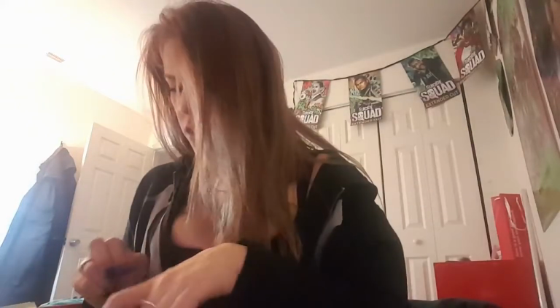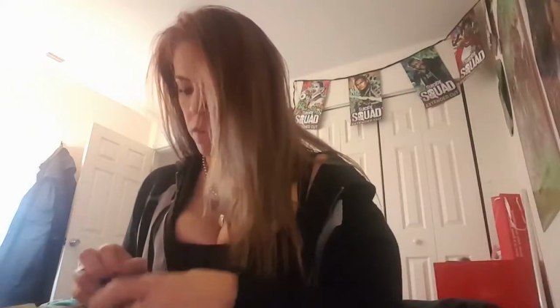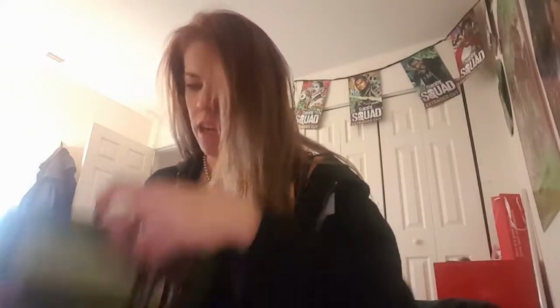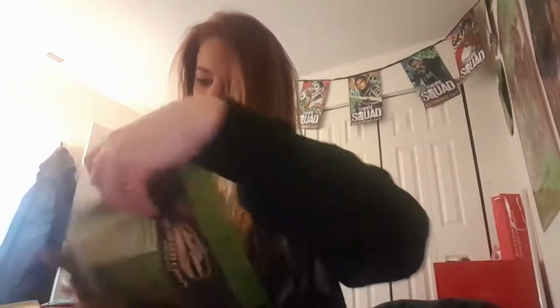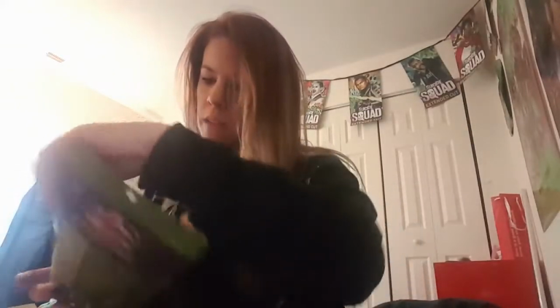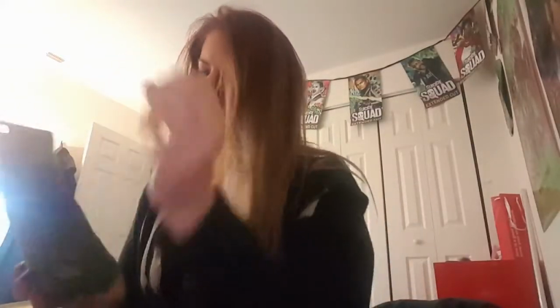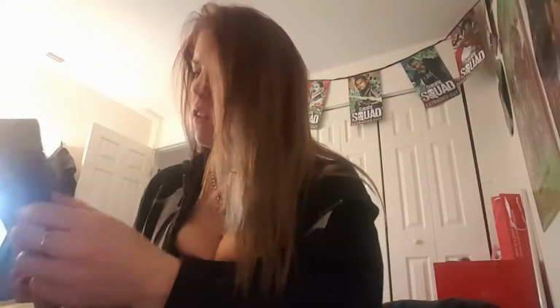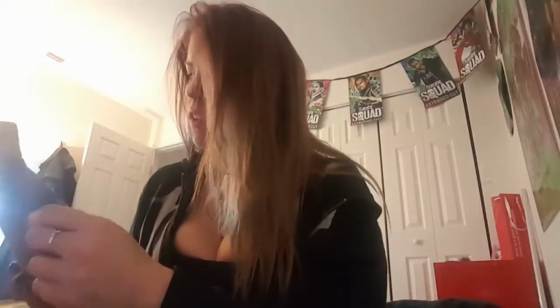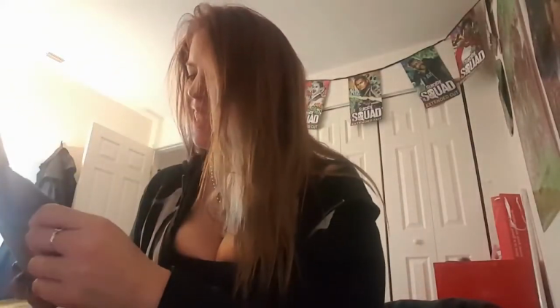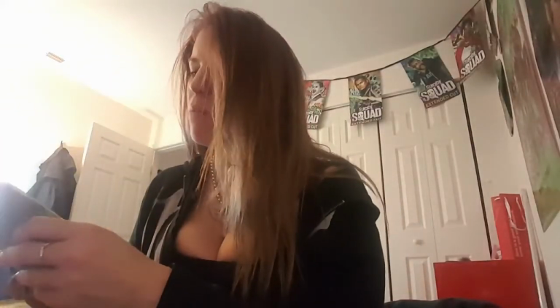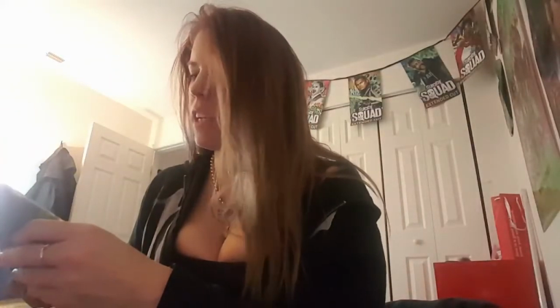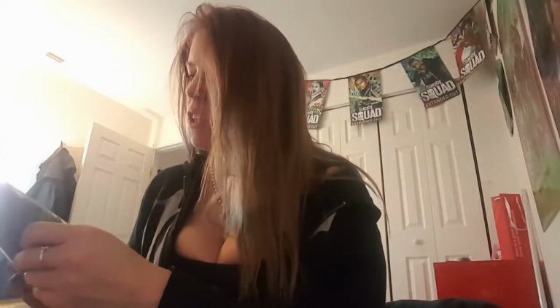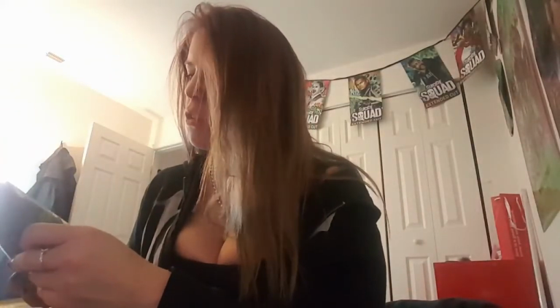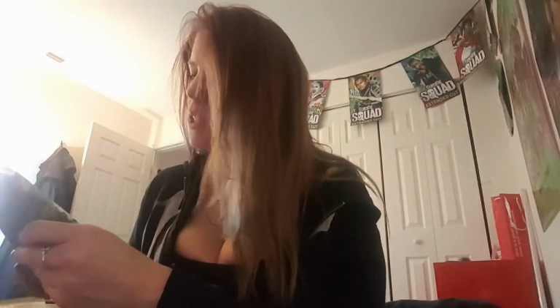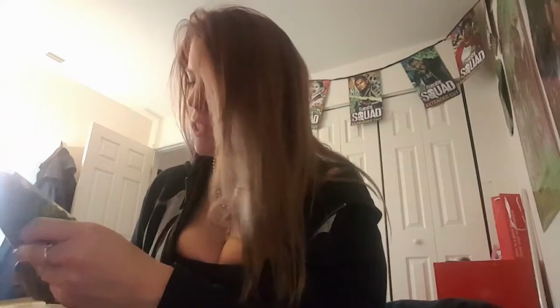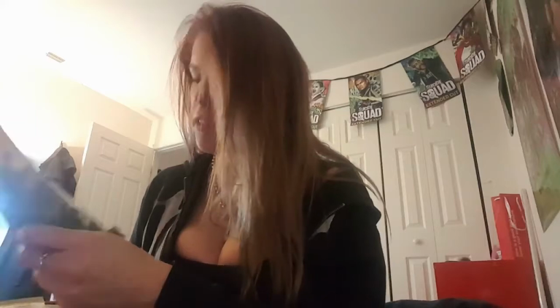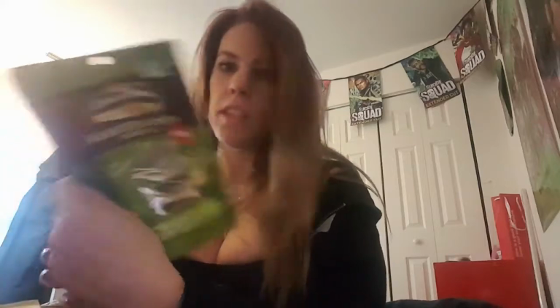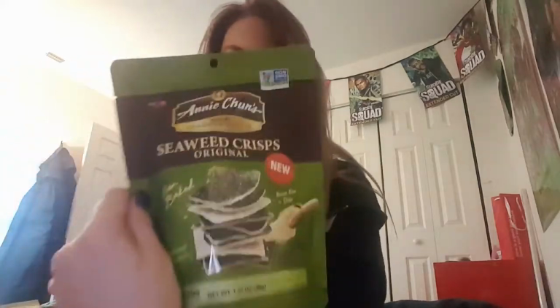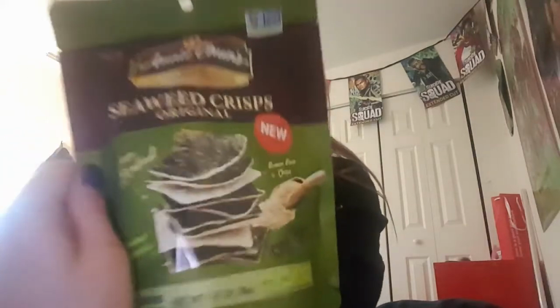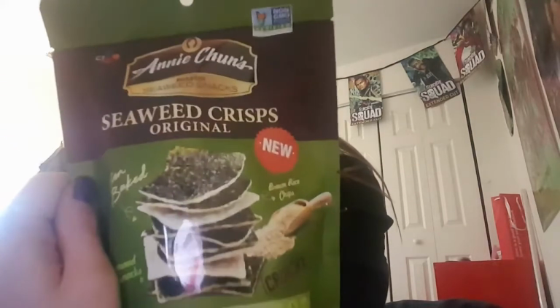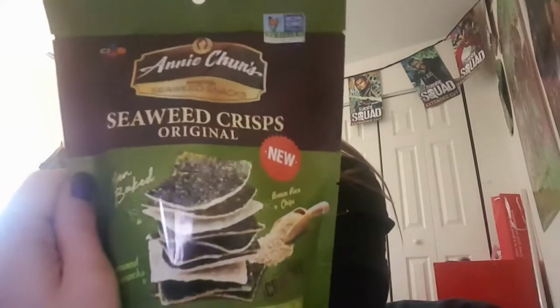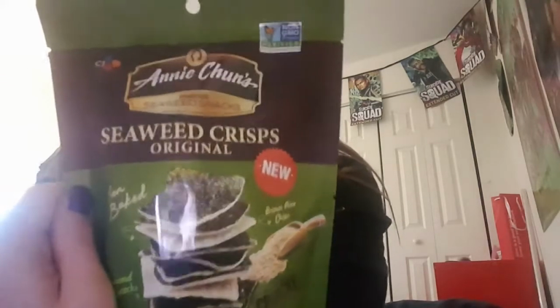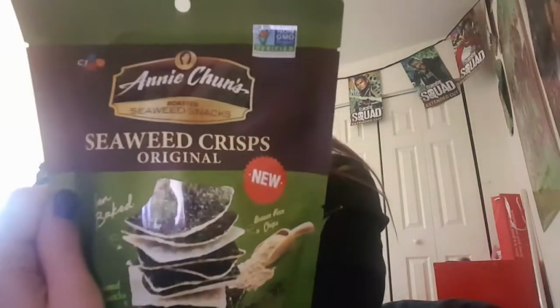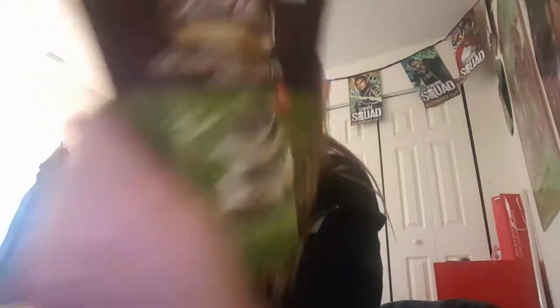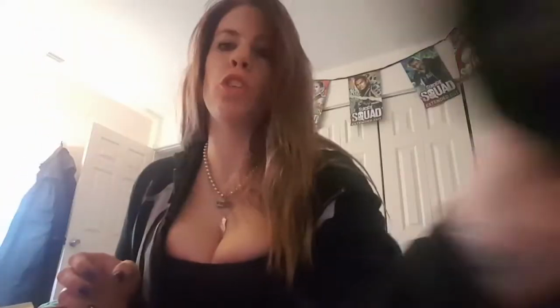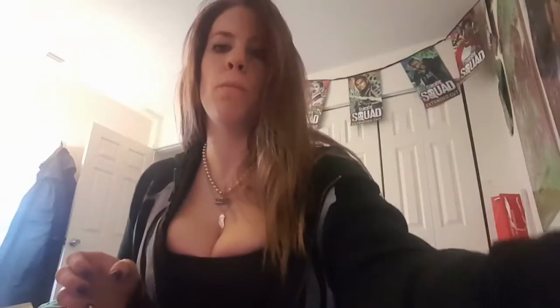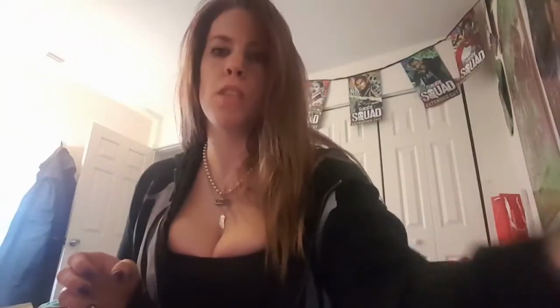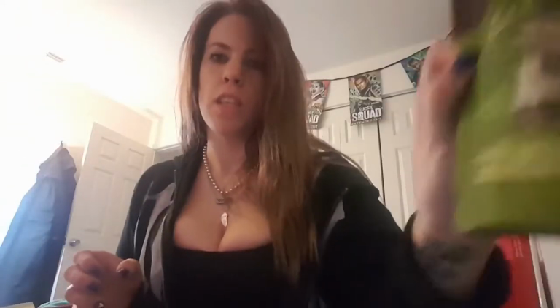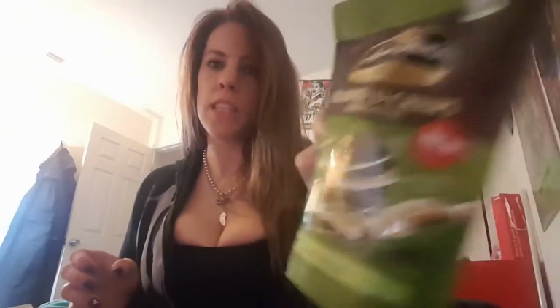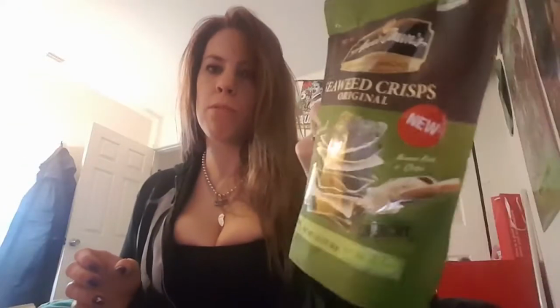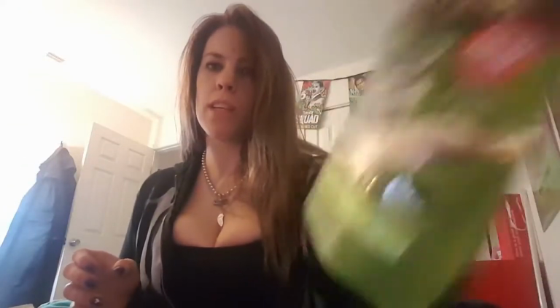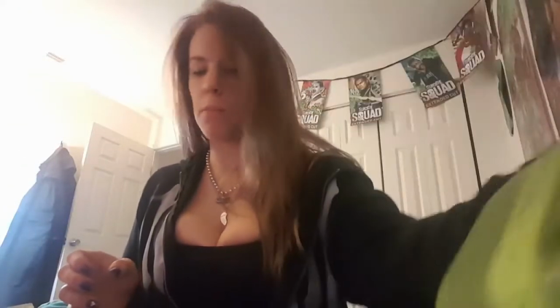We've got seaweed crisps. Seaweed crisps from Annie Chung's. Seaweed crisps.